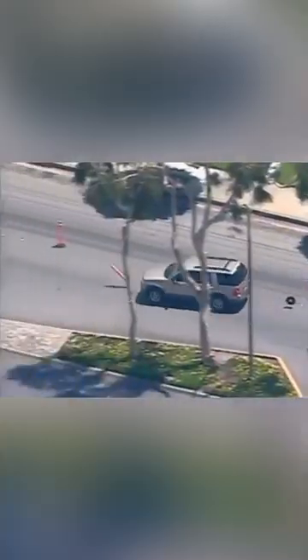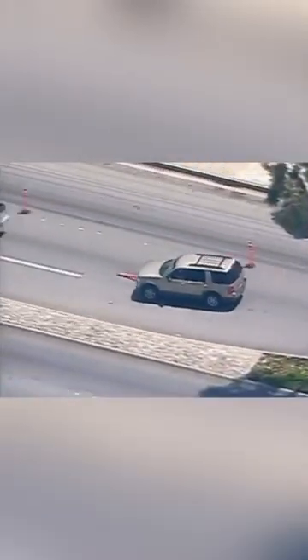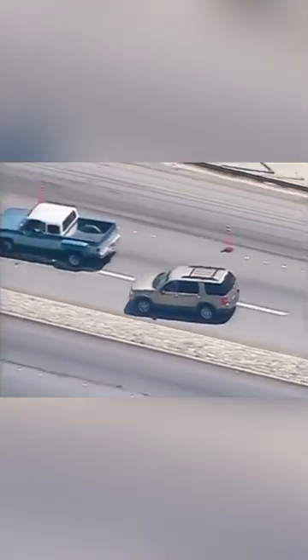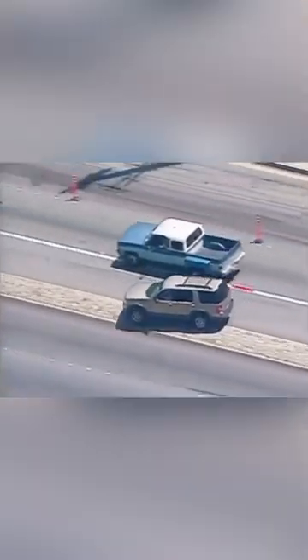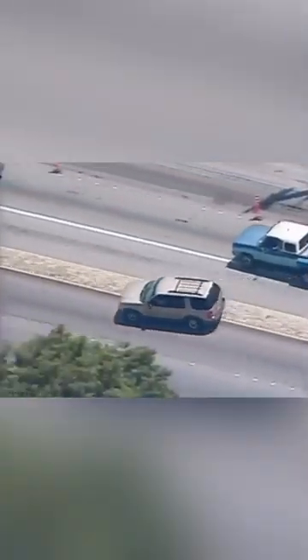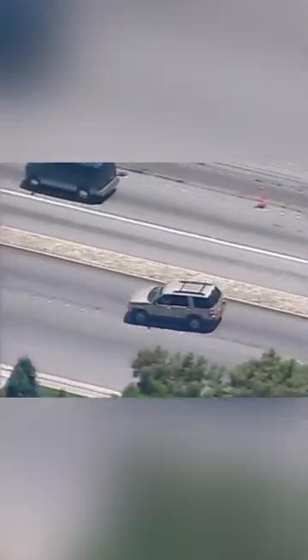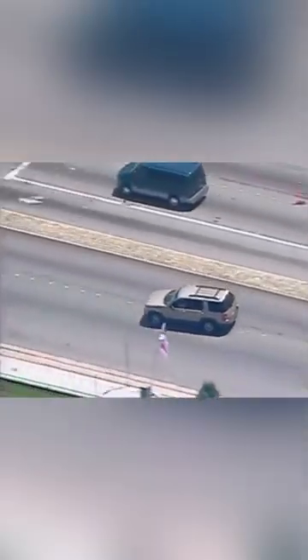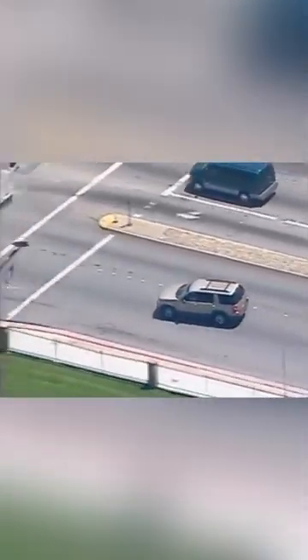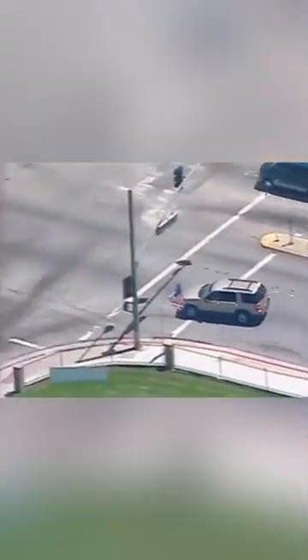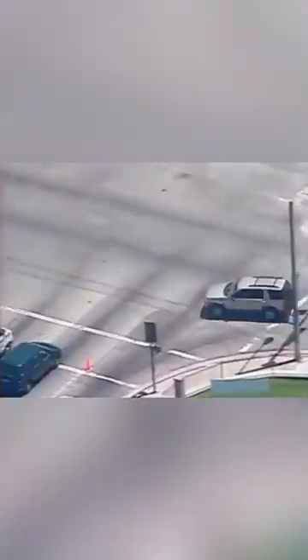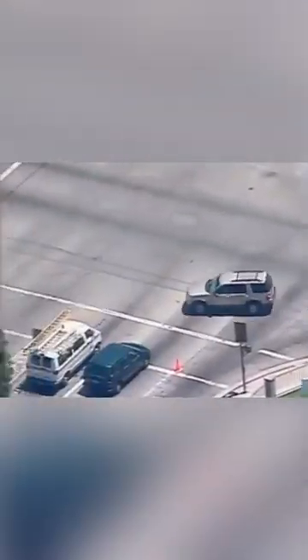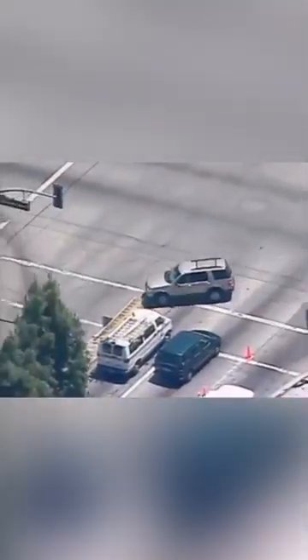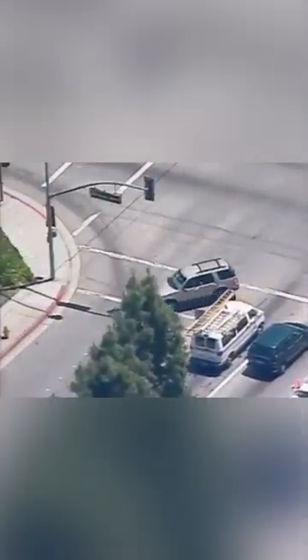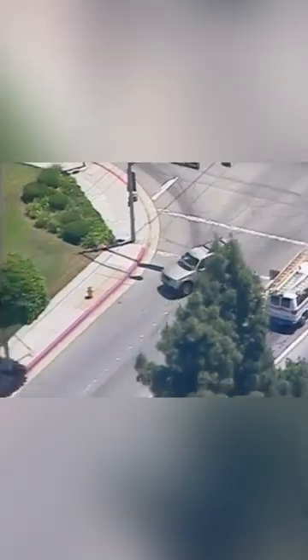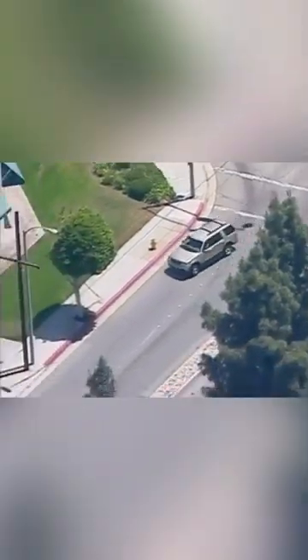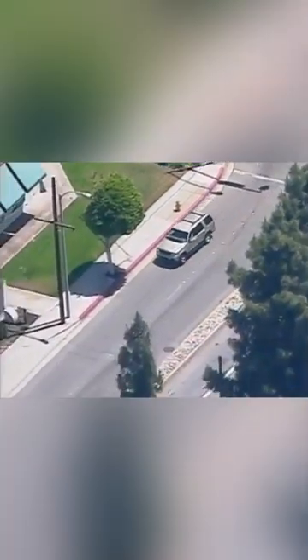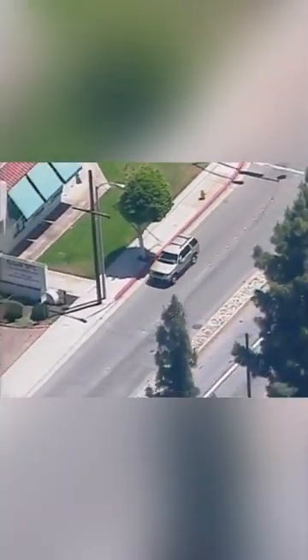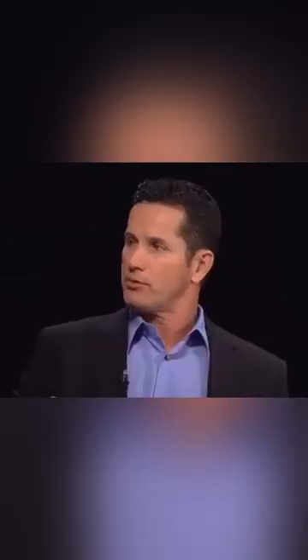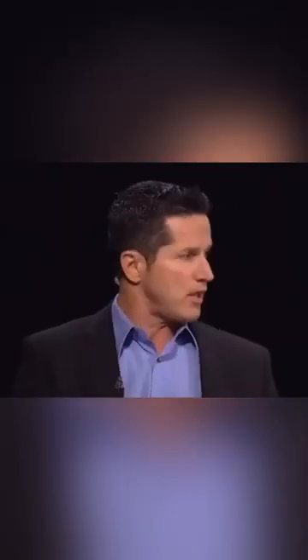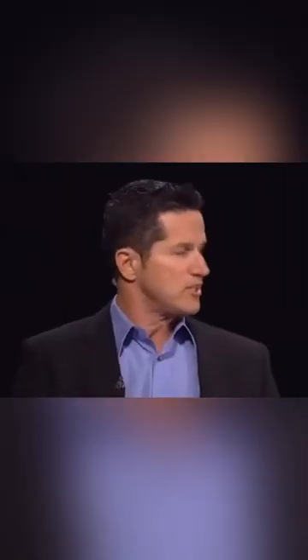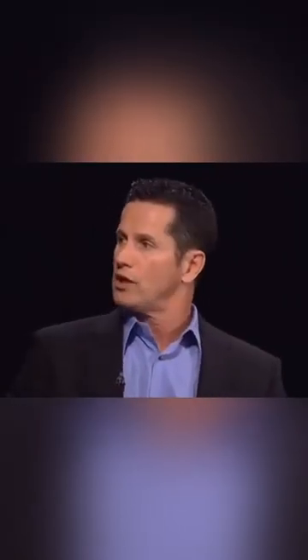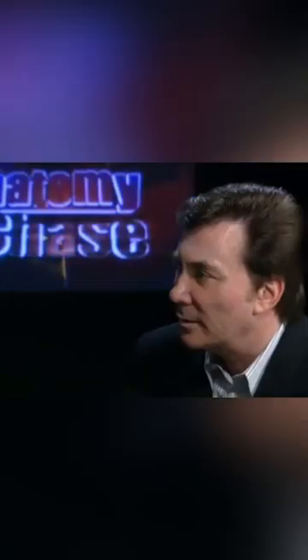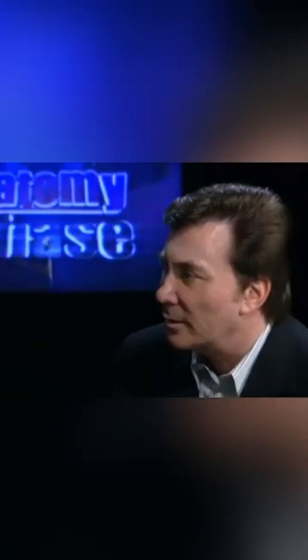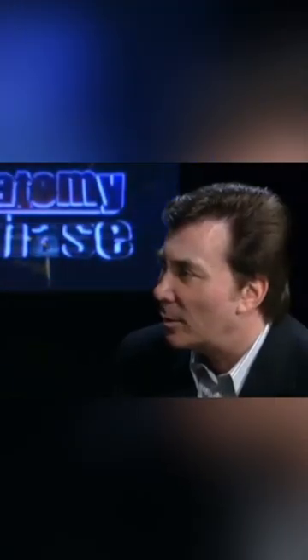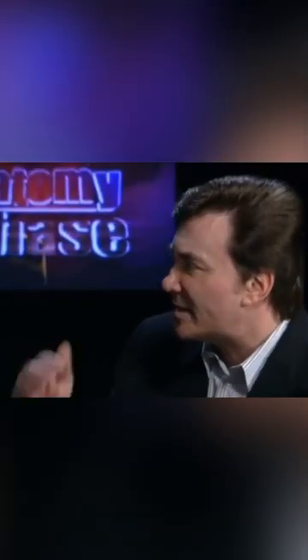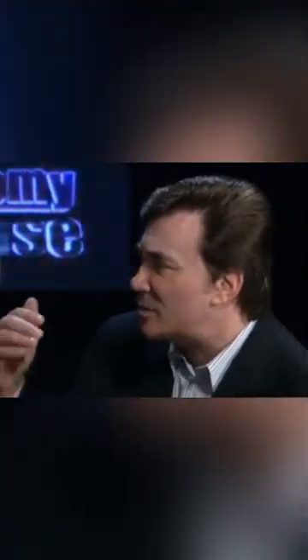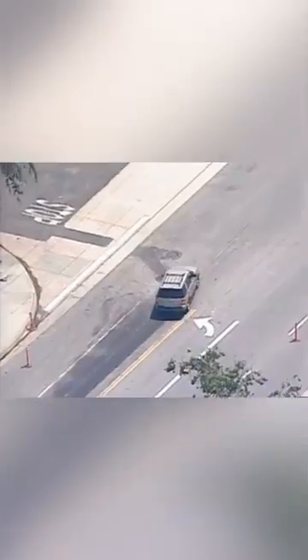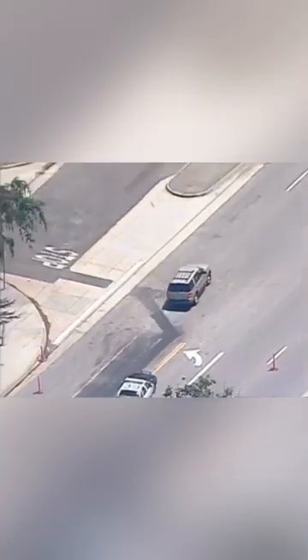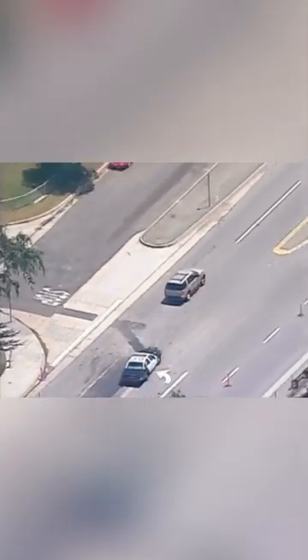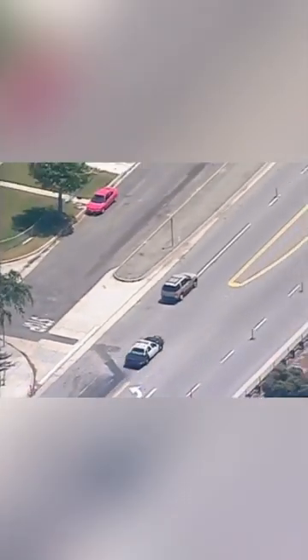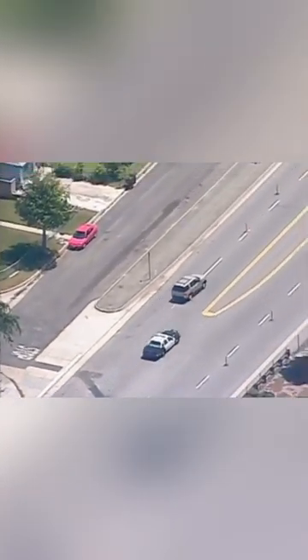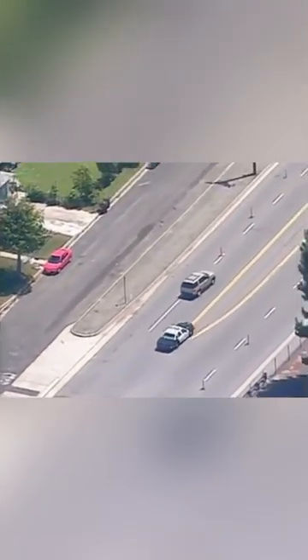Is the PIT maneuver more dangerous on an SUV than somebody else? SUVs are top-heavy. Some agencies who have authorized the PIT technique as part of their pursuit policy still won't let you do it on an SUV because they're top-heavy. So what does that mean — are you going to flip? Might flip. And then it hurts everybody.